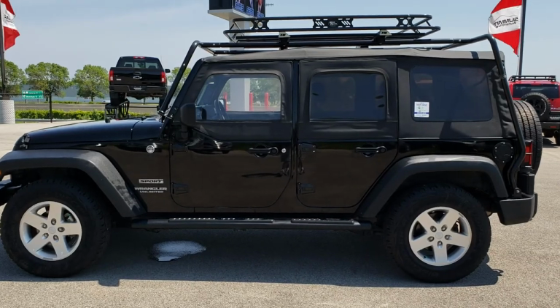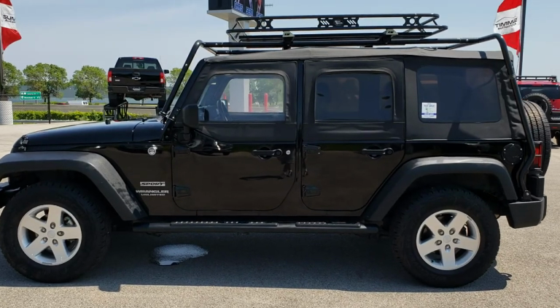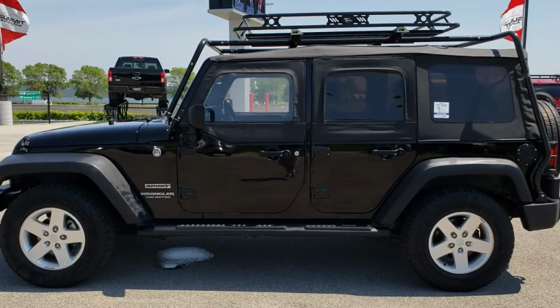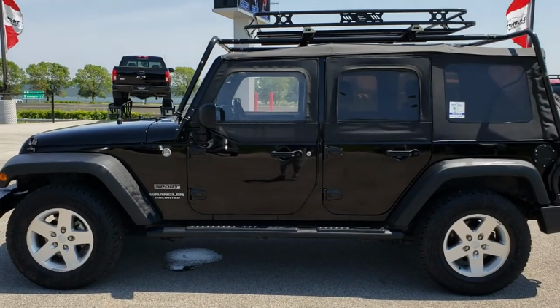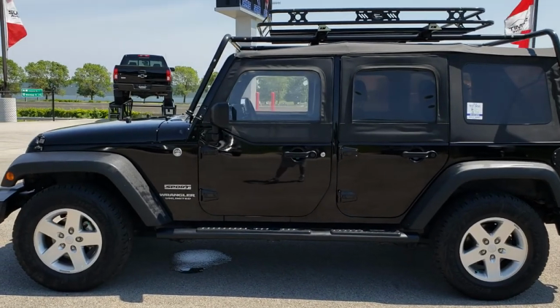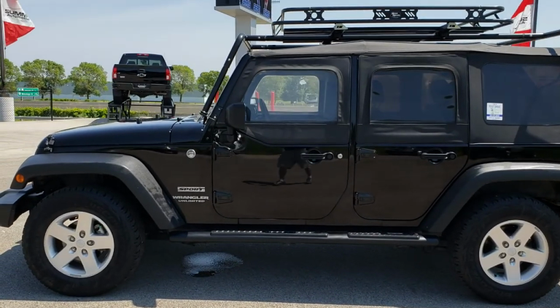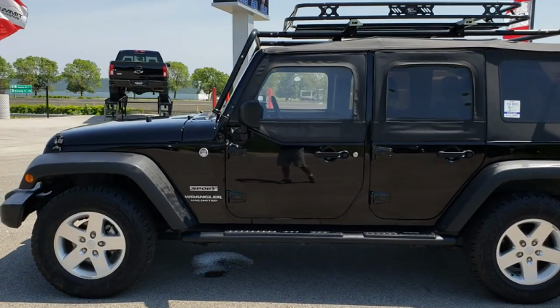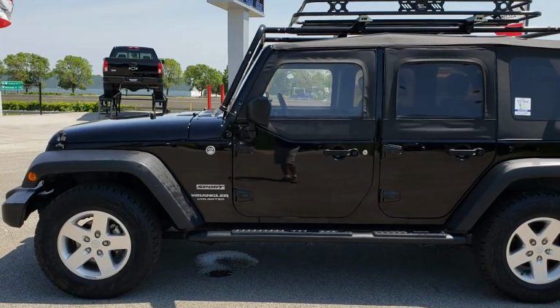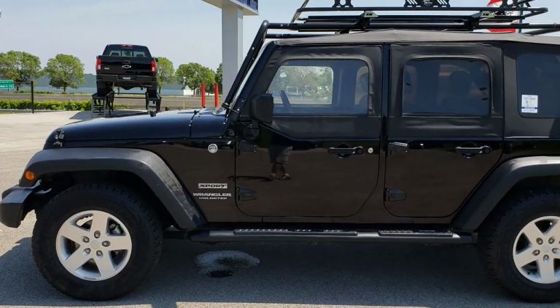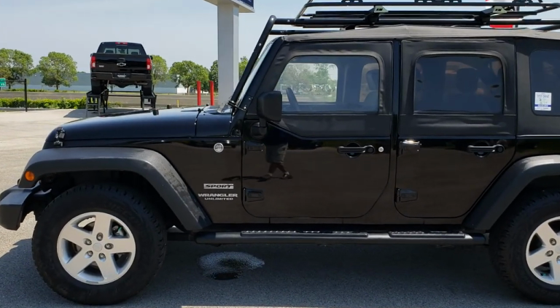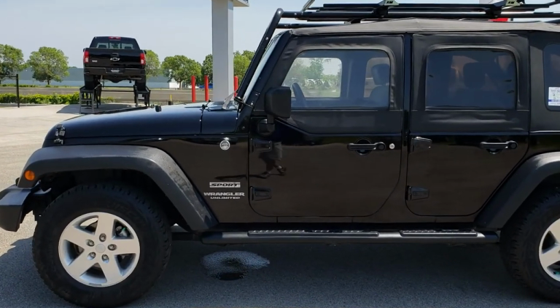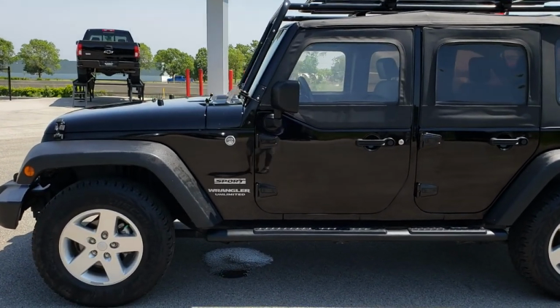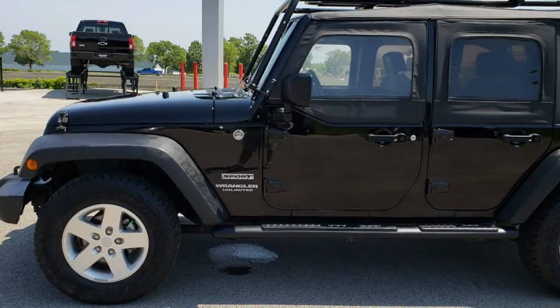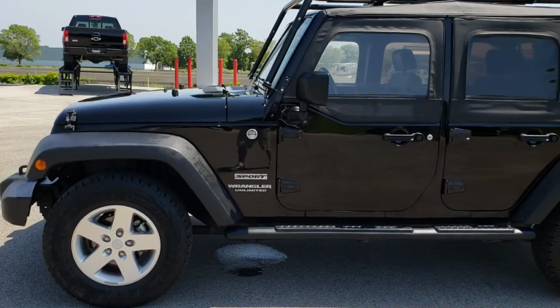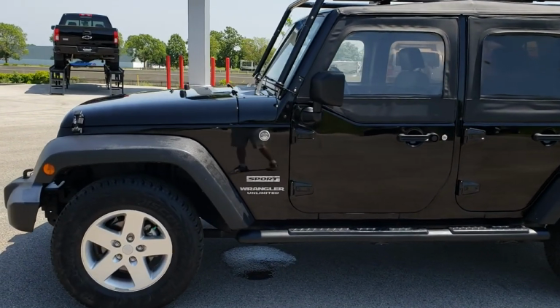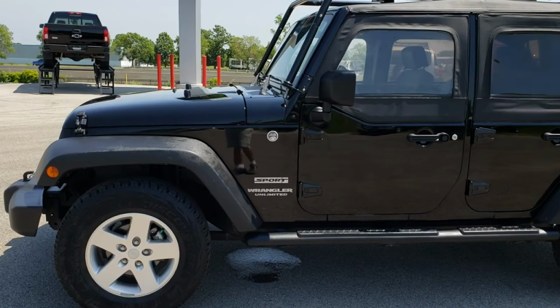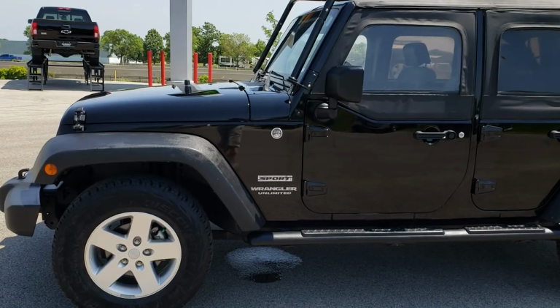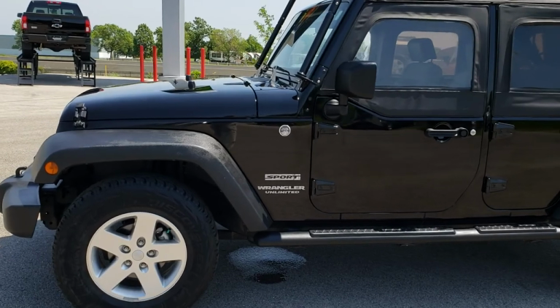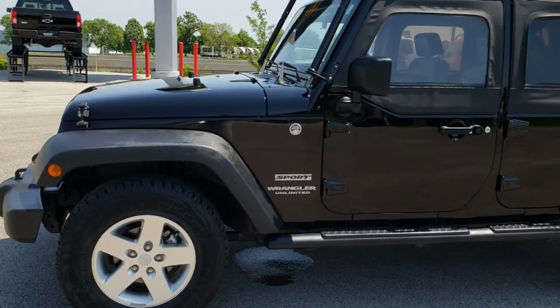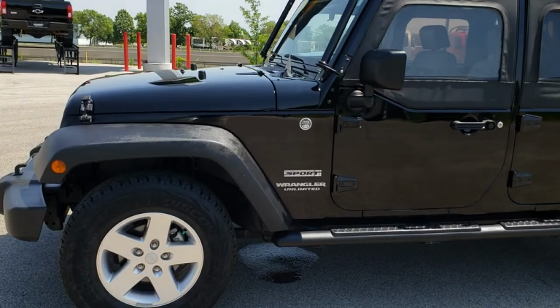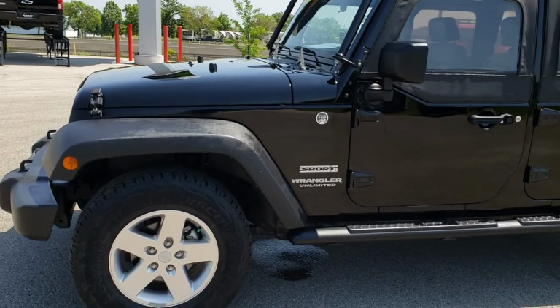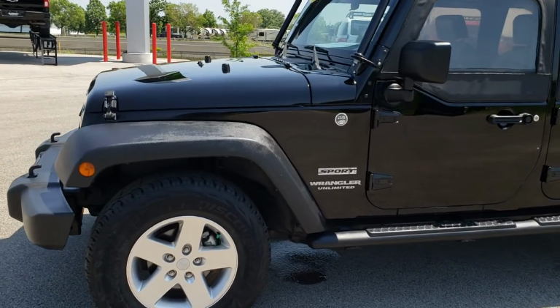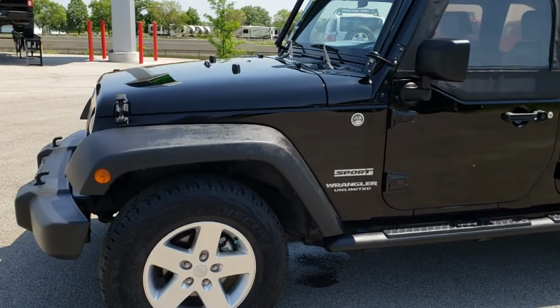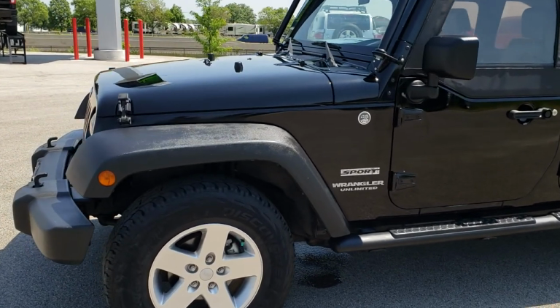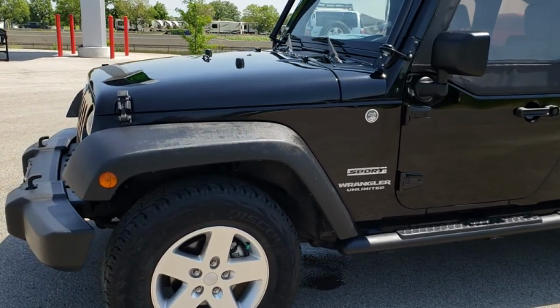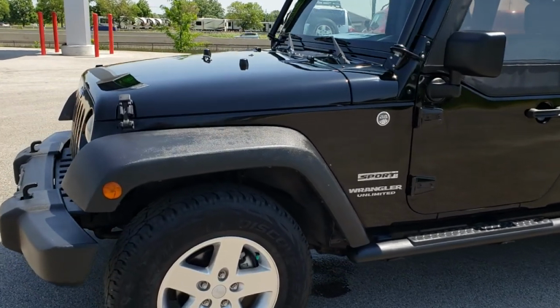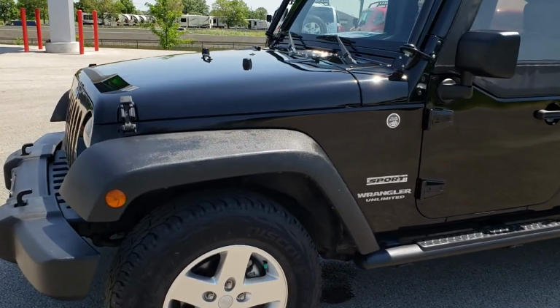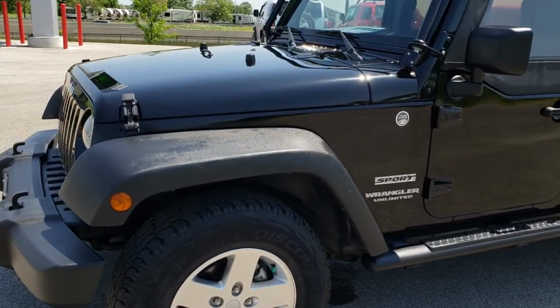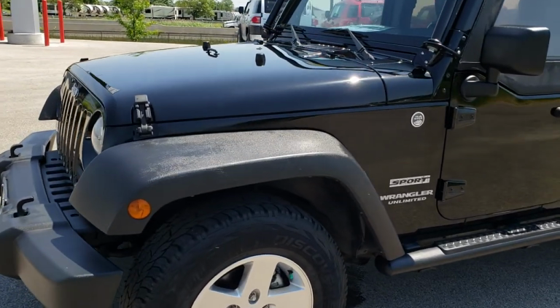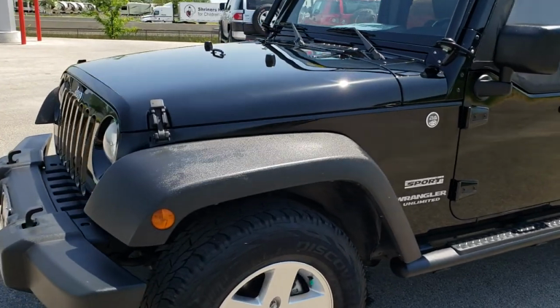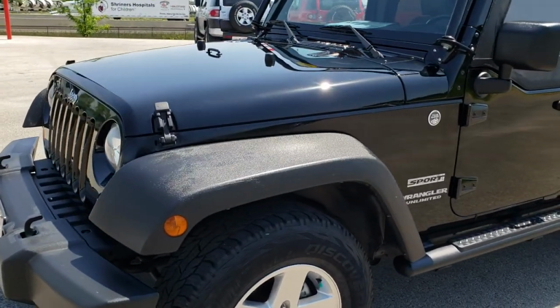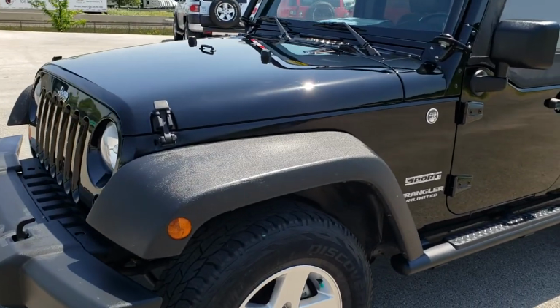This is stock number 9563. We are here at Summit Automotive in Fond du Lac, Wisconsin, your new and used Jeep Wrangler headquarters.